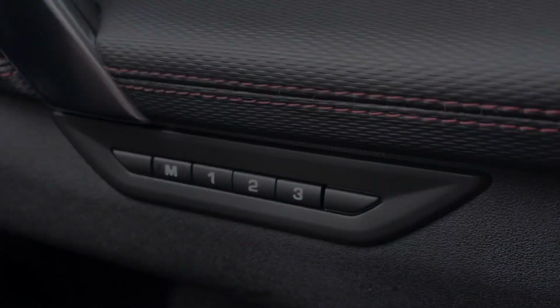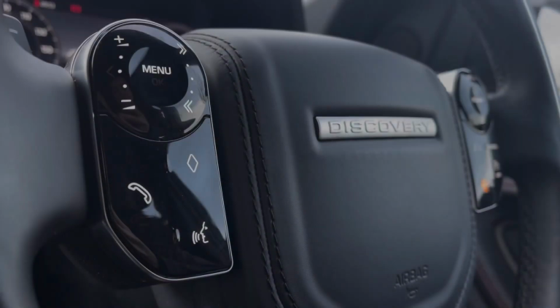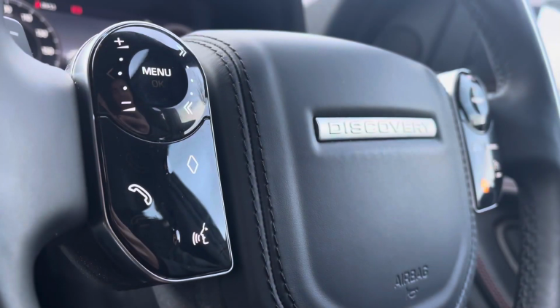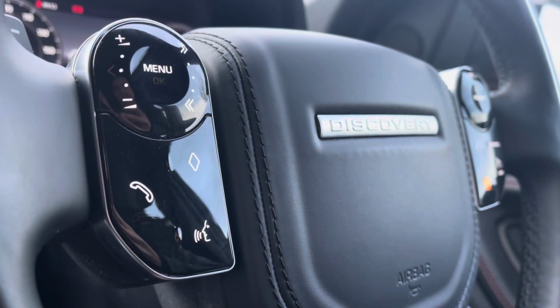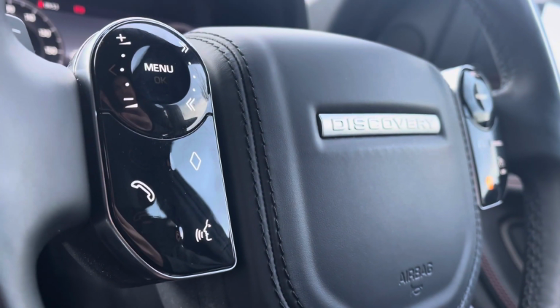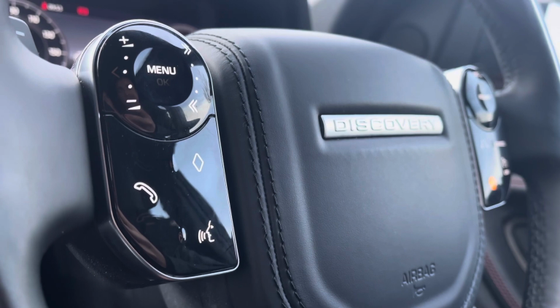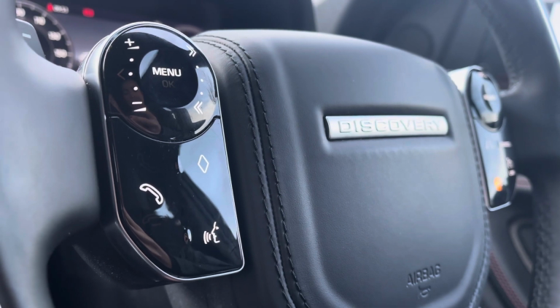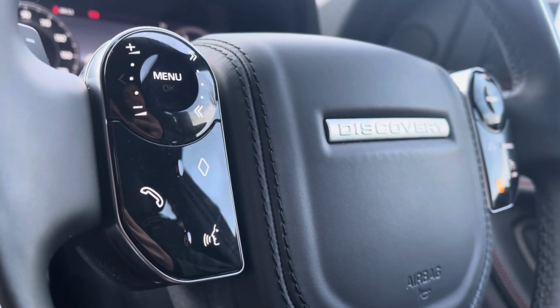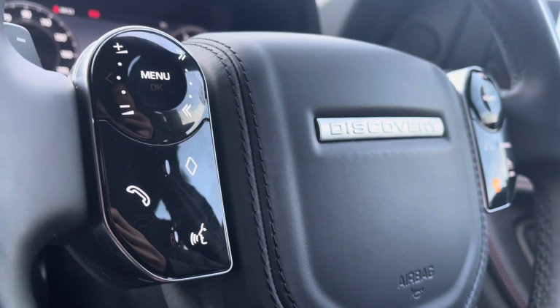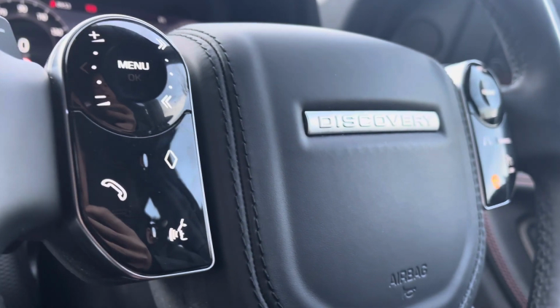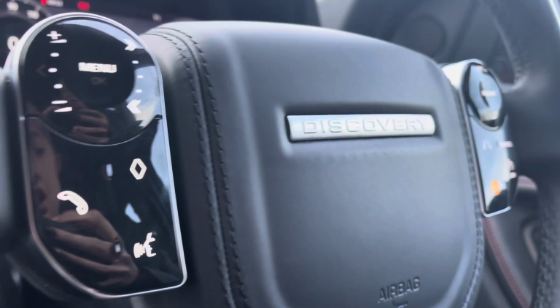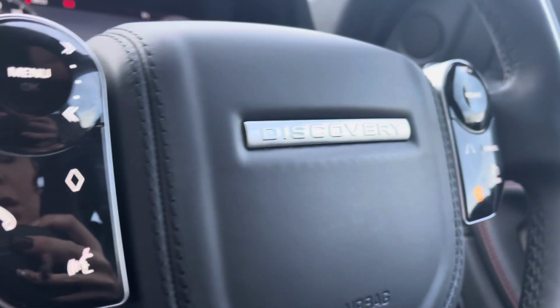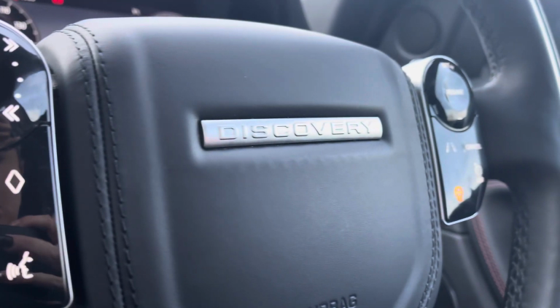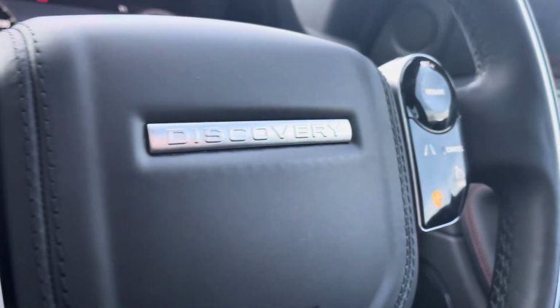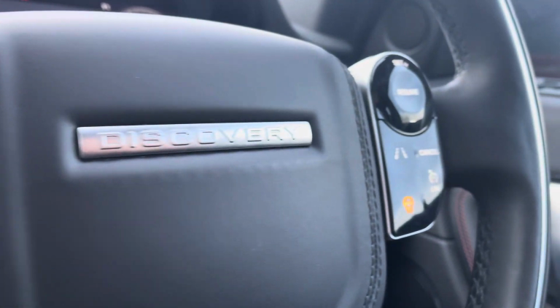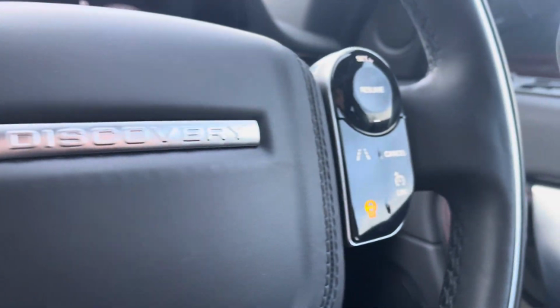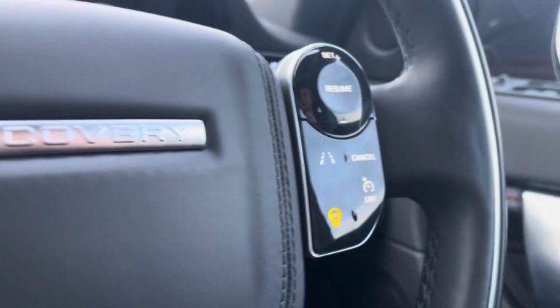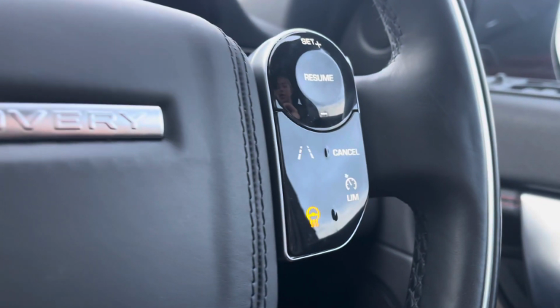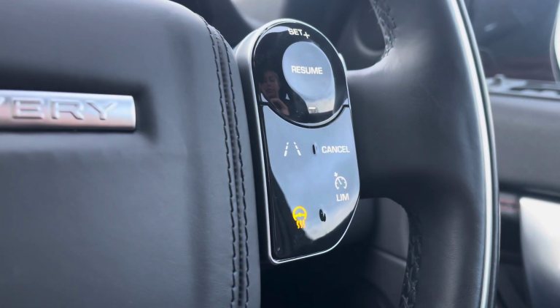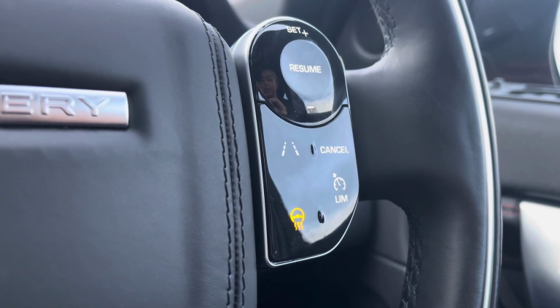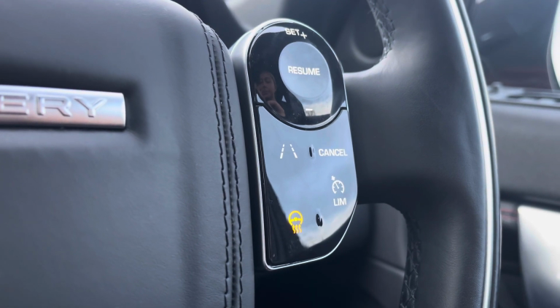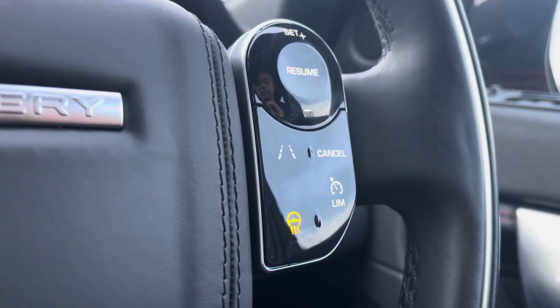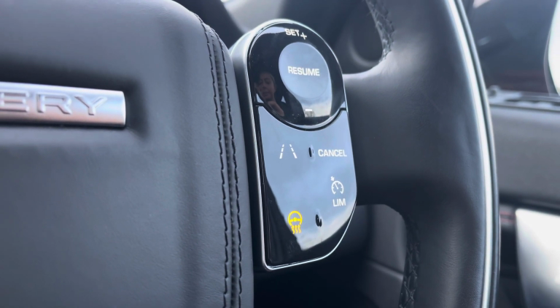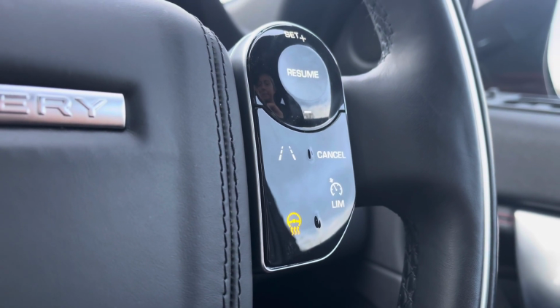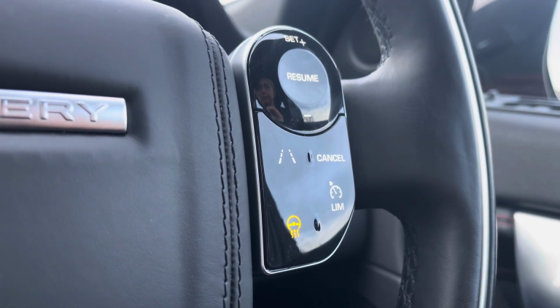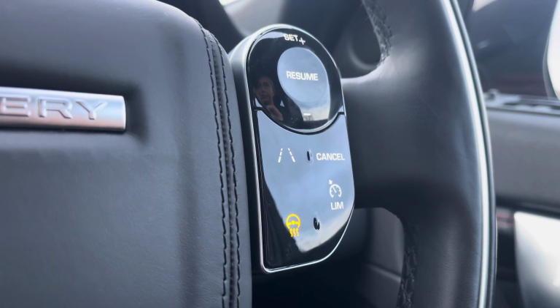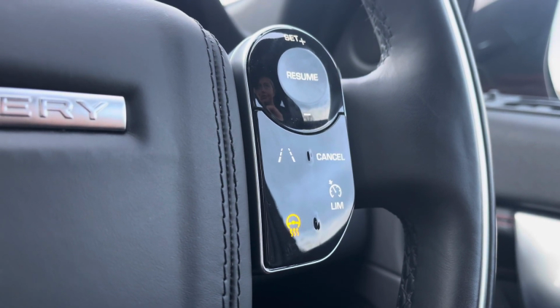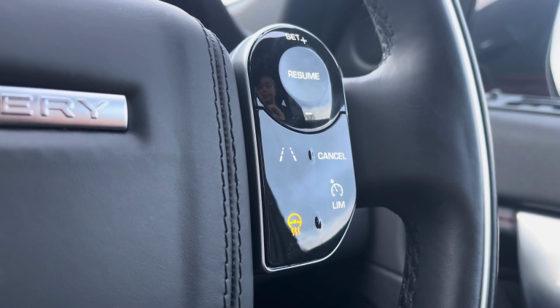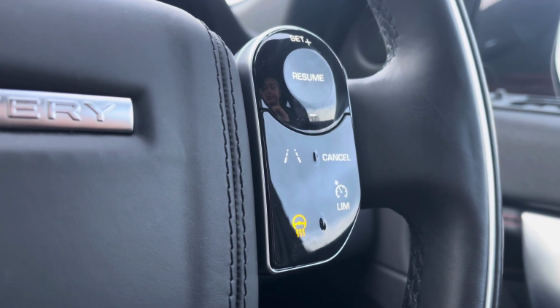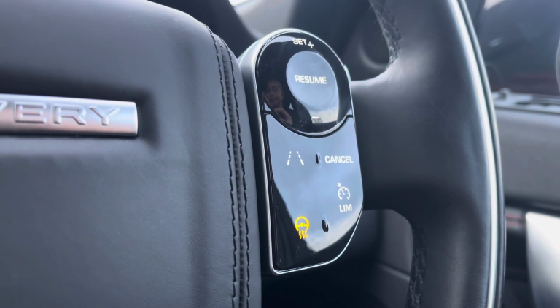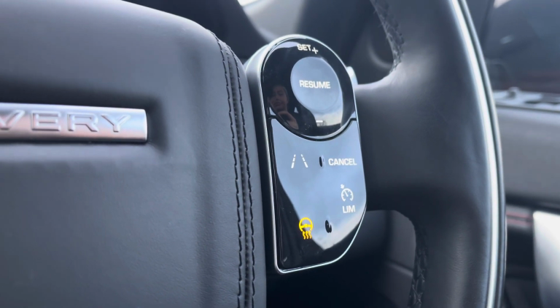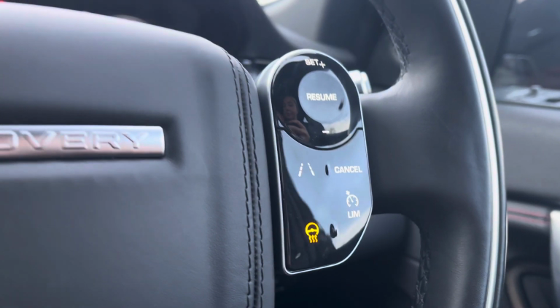Your stylish full leather steering wheel has your phone controls to make and take those hands-free calls, voice recognition system, lane assist, speed limiter, and even a heated steering wheel — perfect for winter mornings.